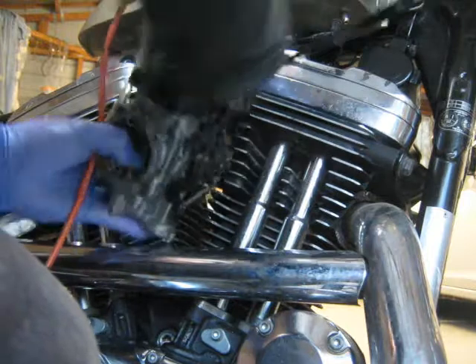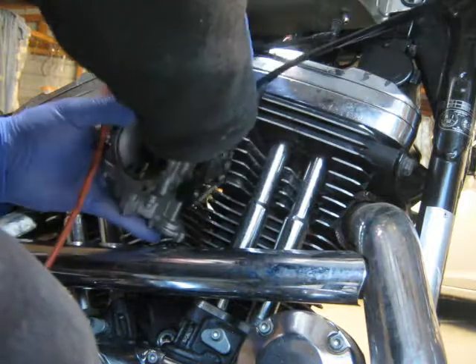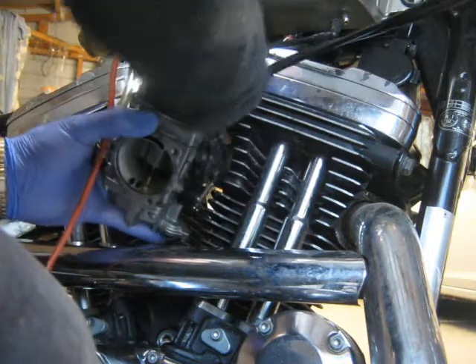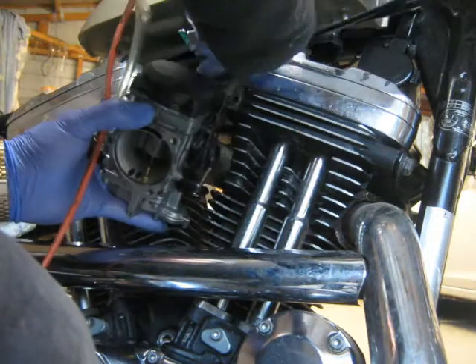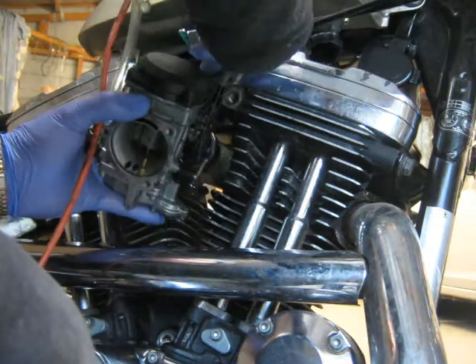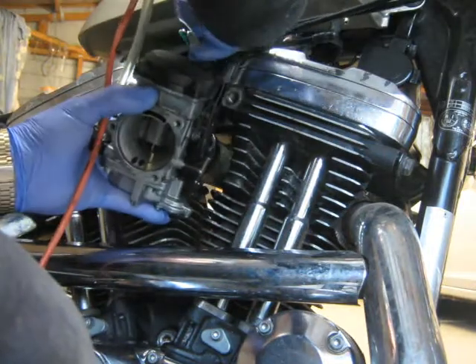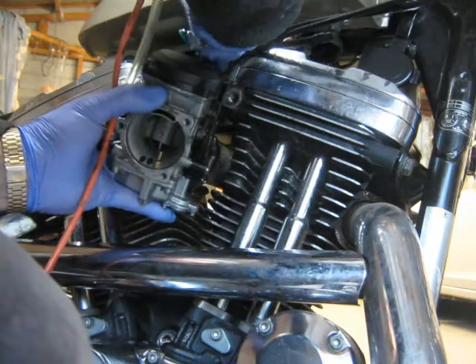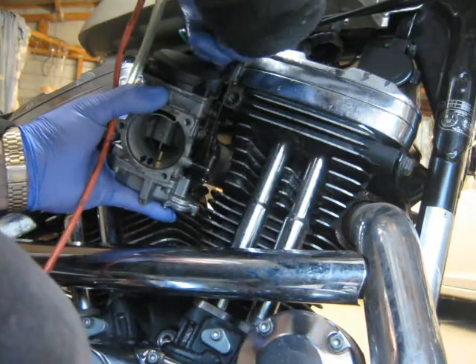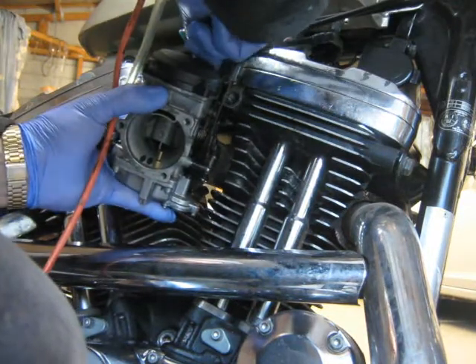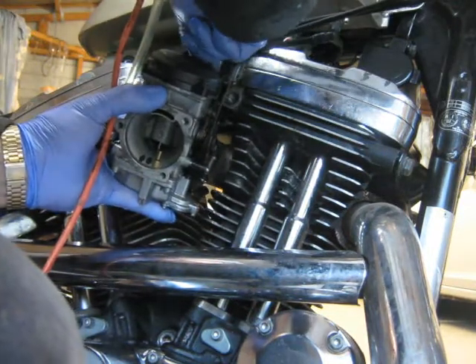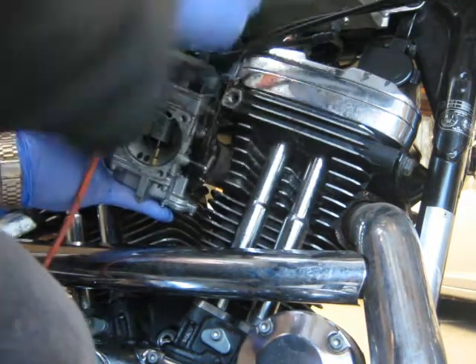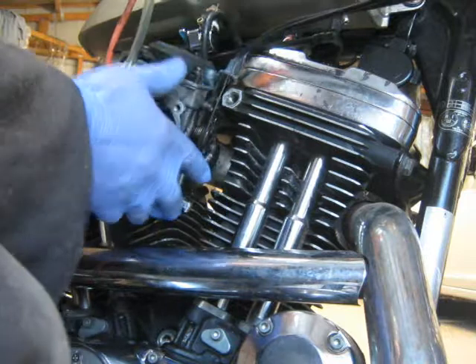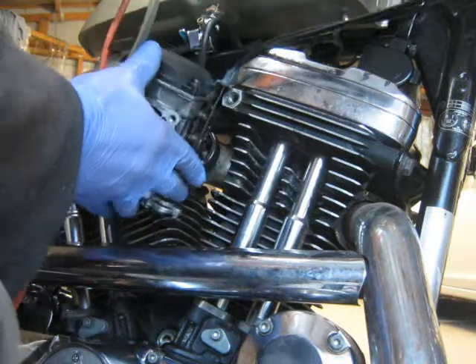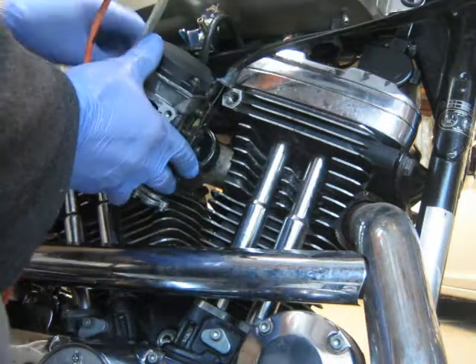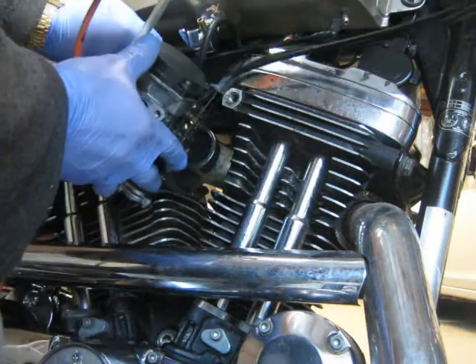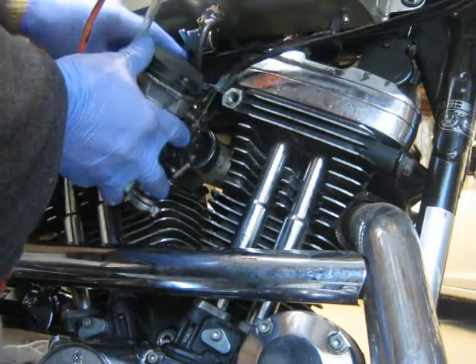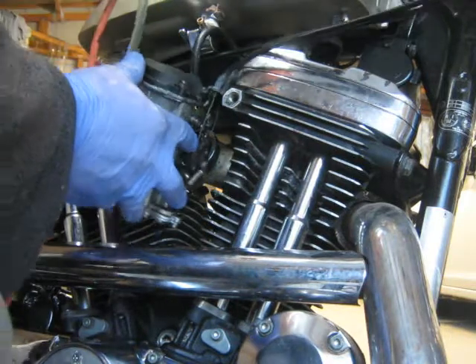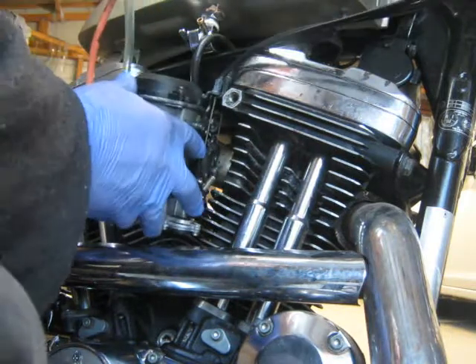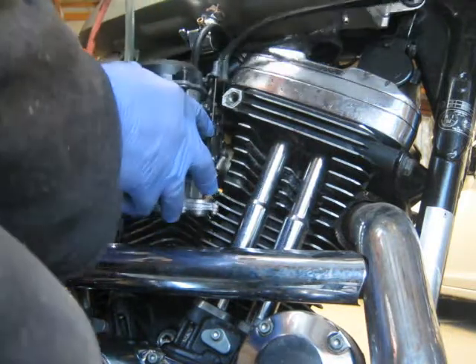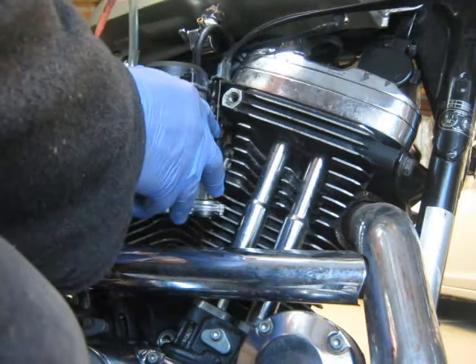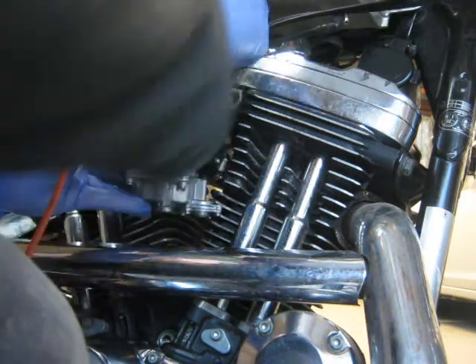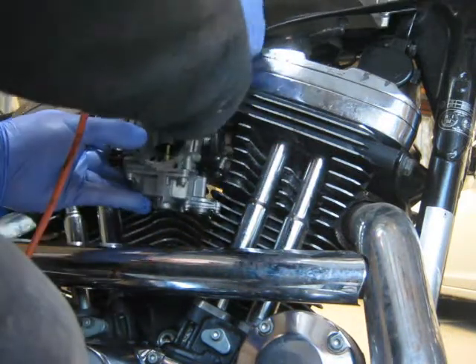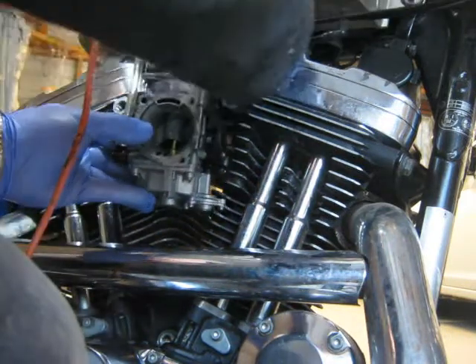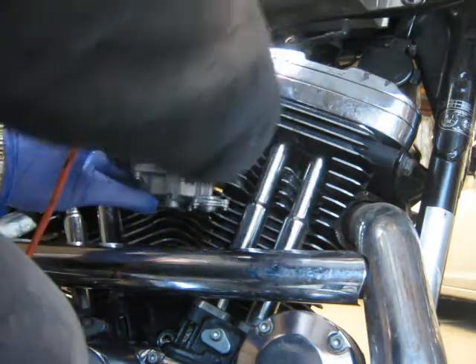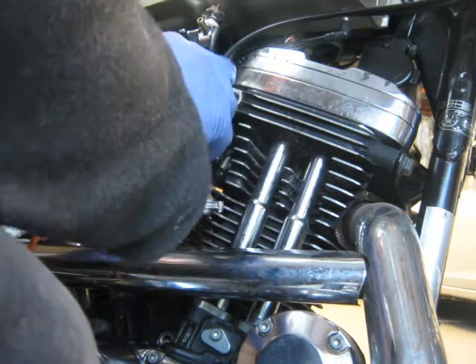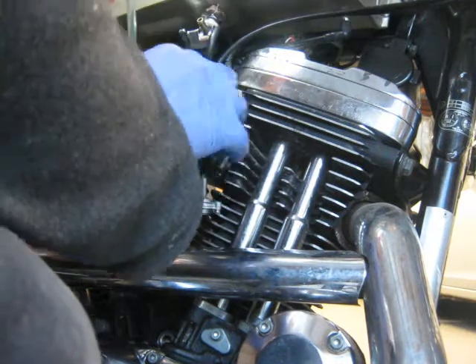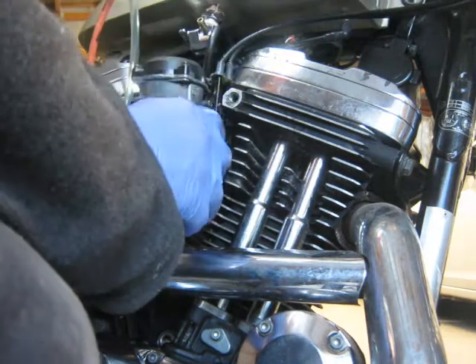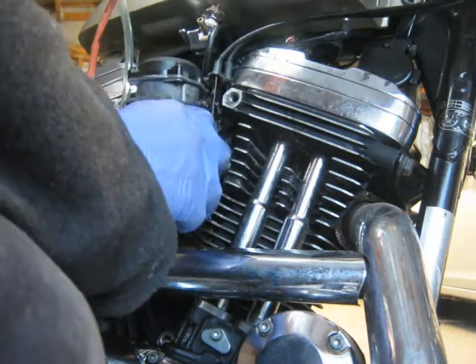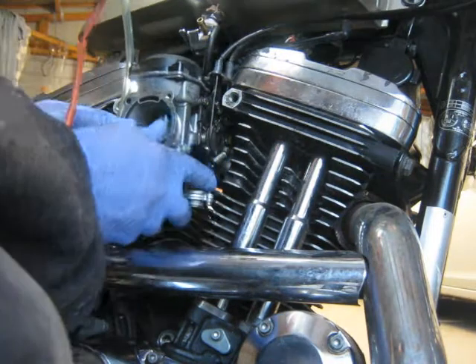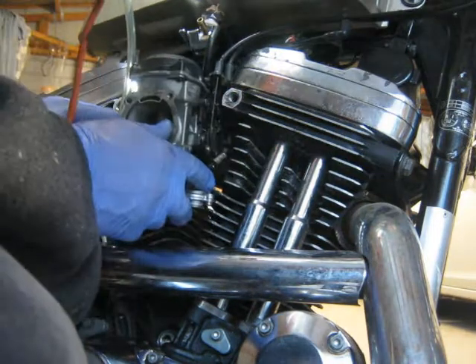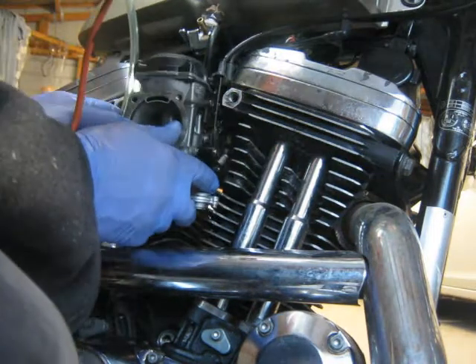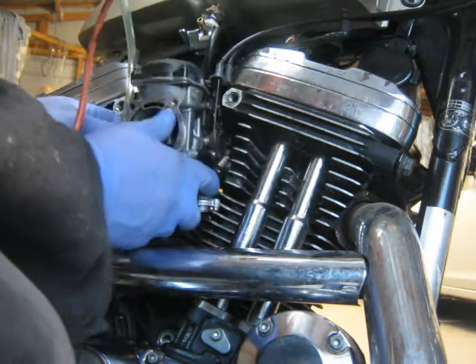At this point you want to put your VOES ignition advance plug on, situate the choke properly, bring it up to the manifold, and attach it to the manifold.